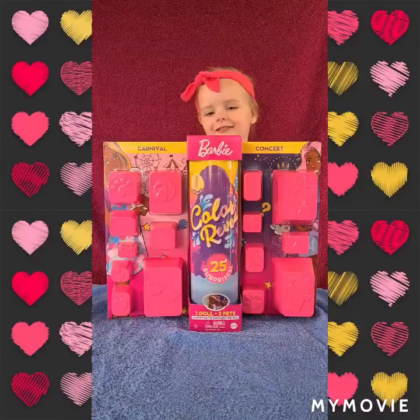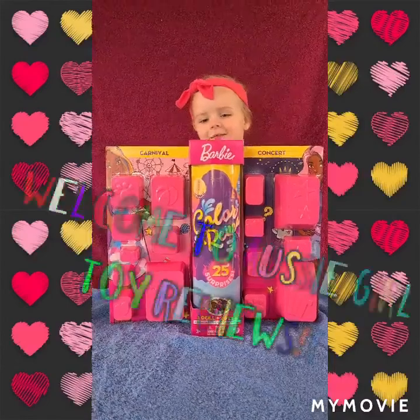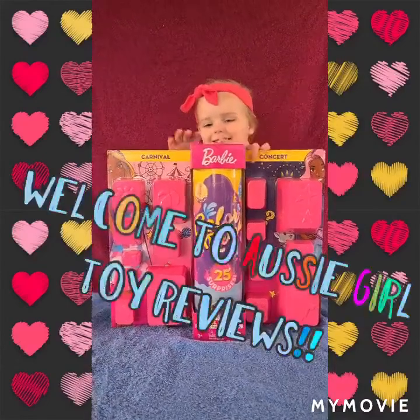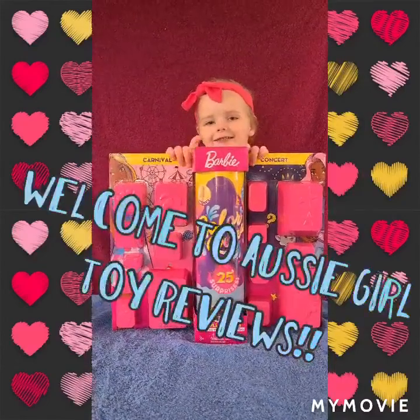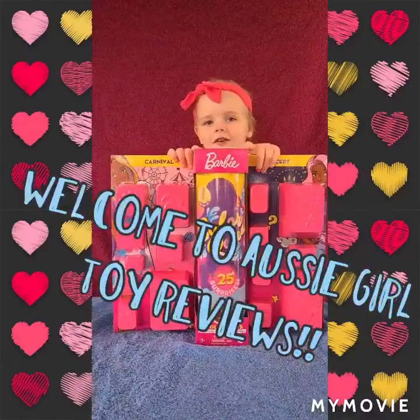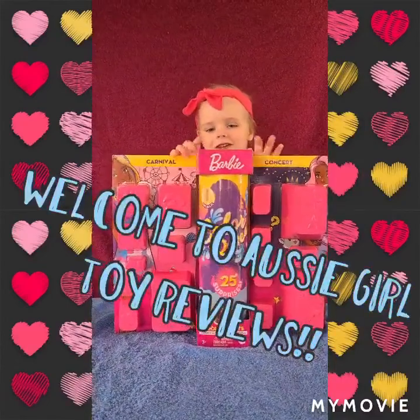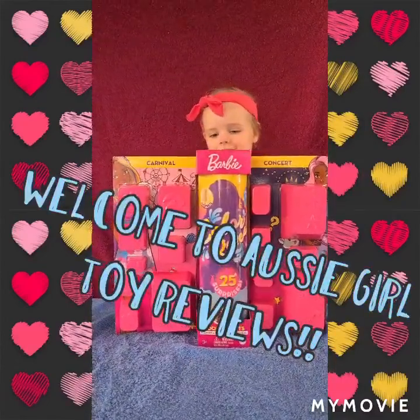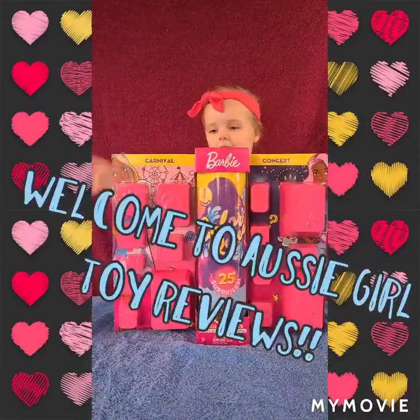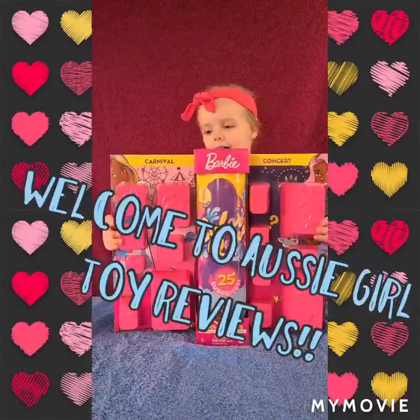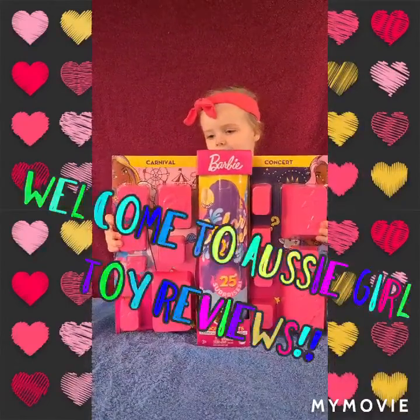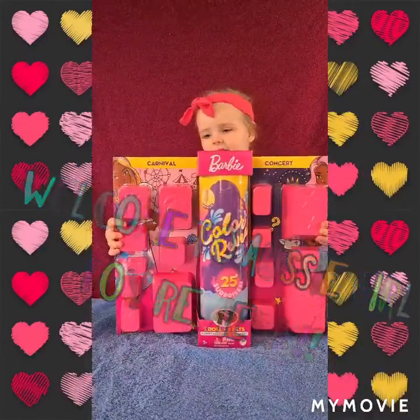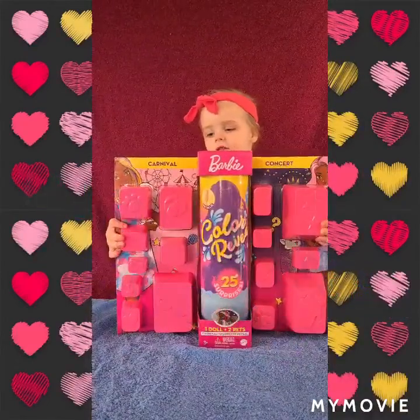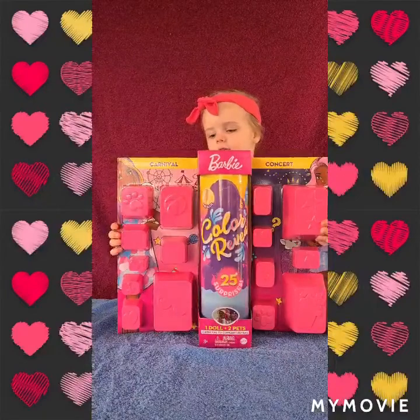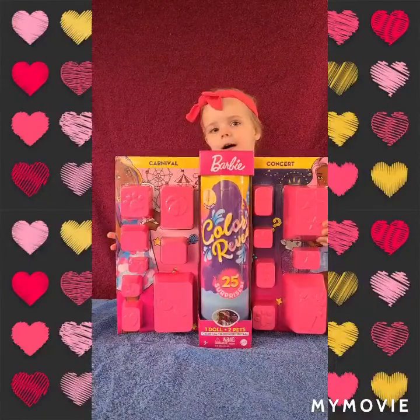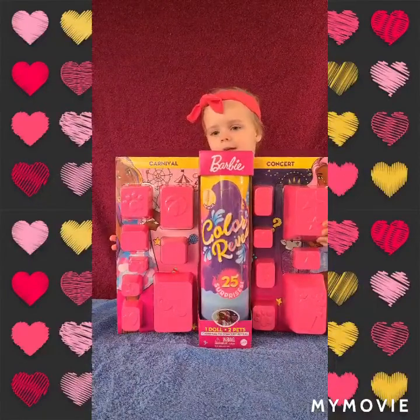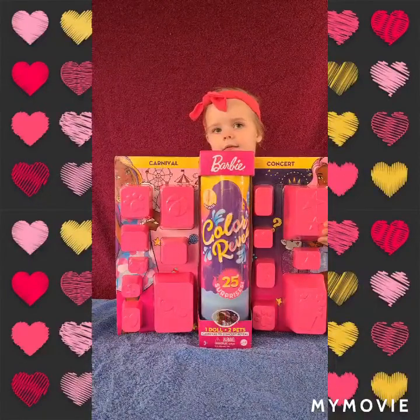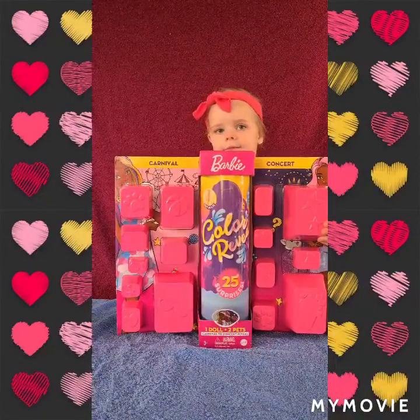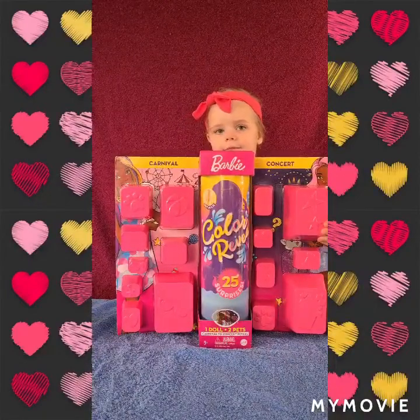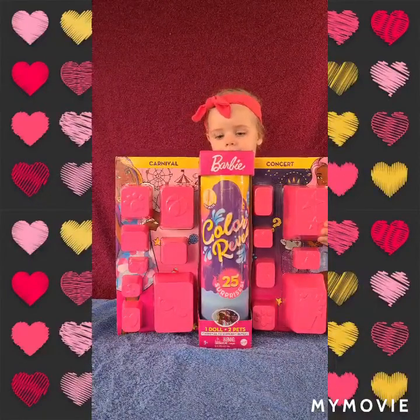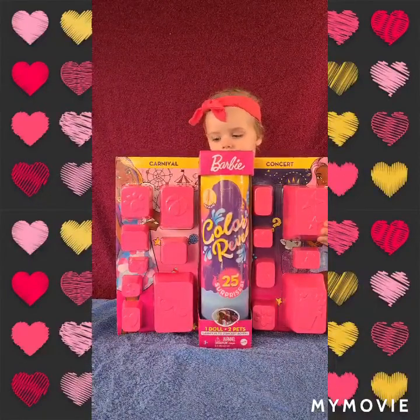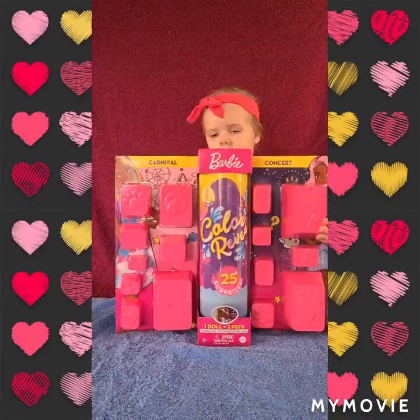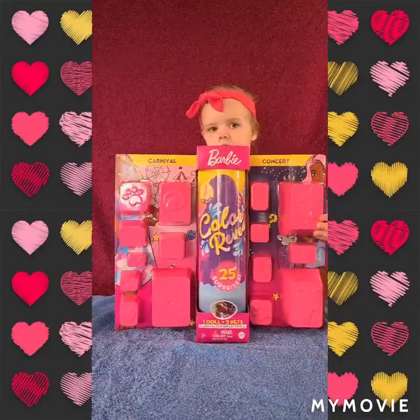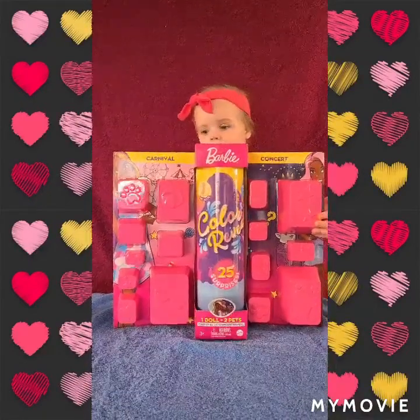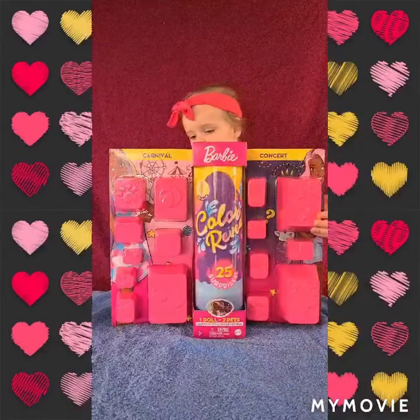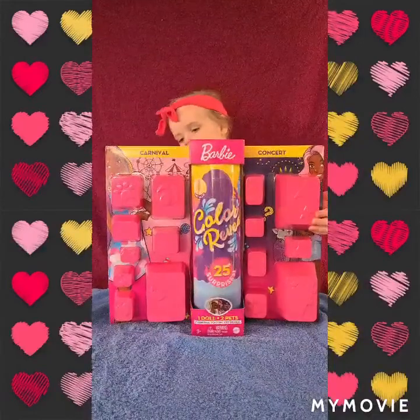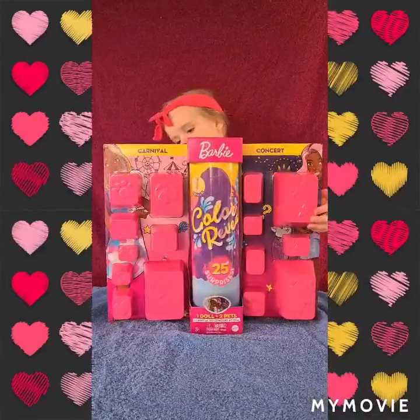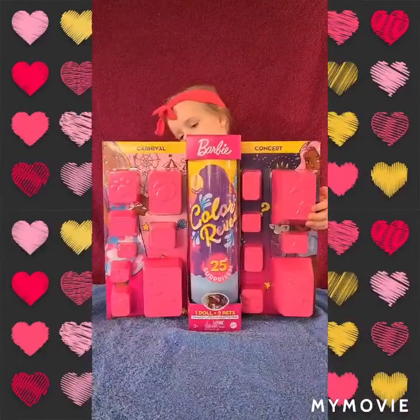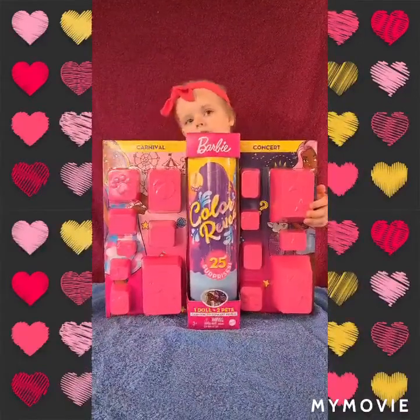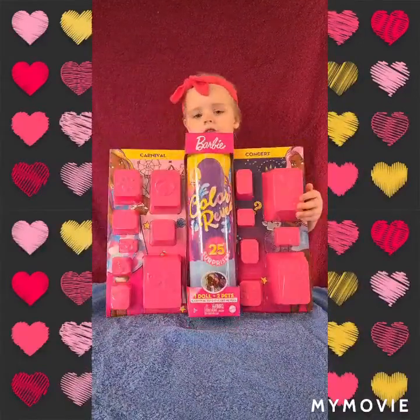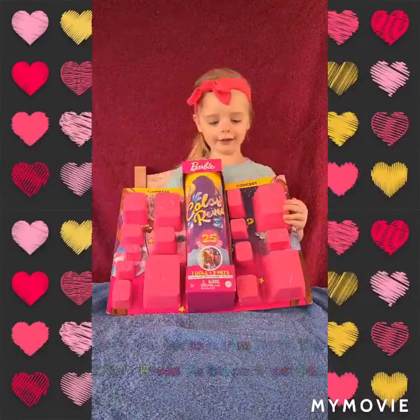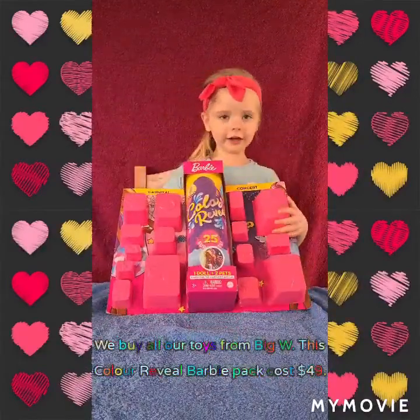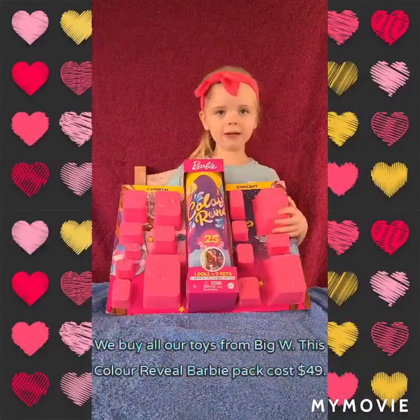Welcome to Toy Reviews! We have the next Colour Wheel Barbie — this one is Carnival to Concert. Let's start opening.